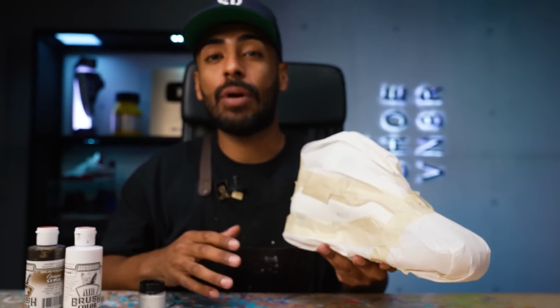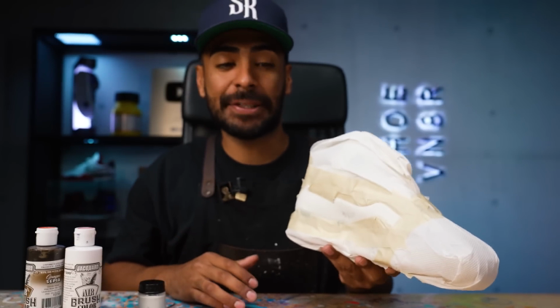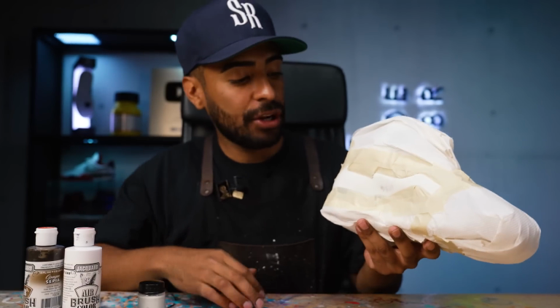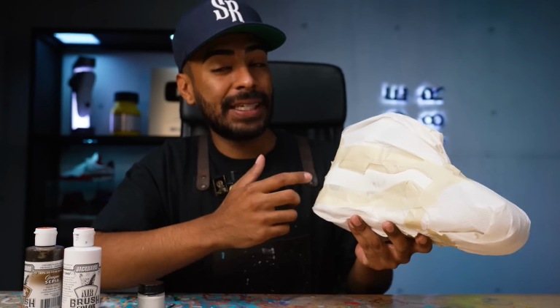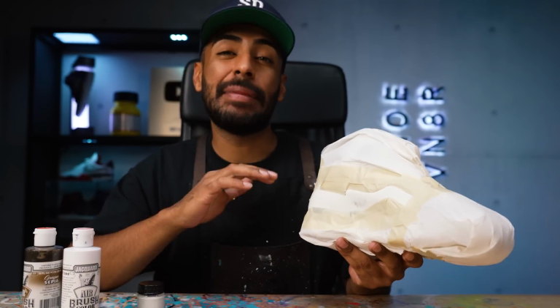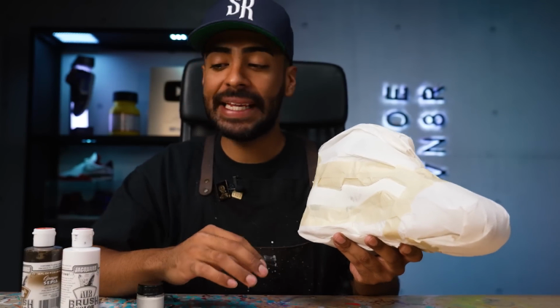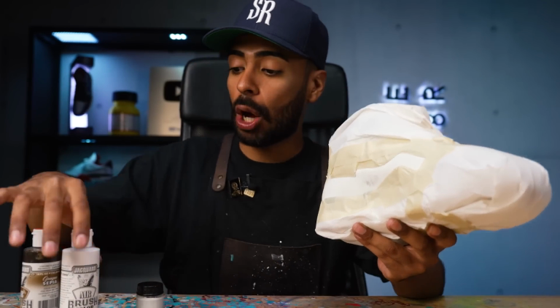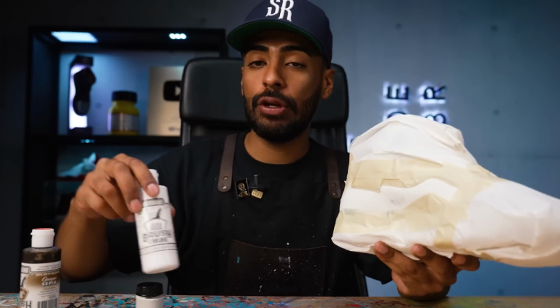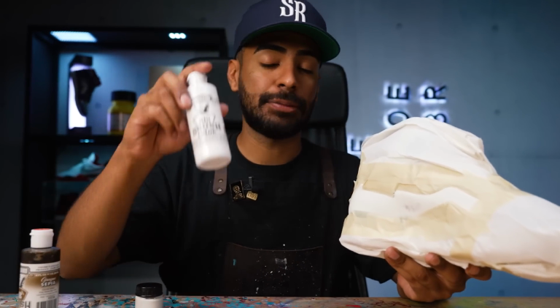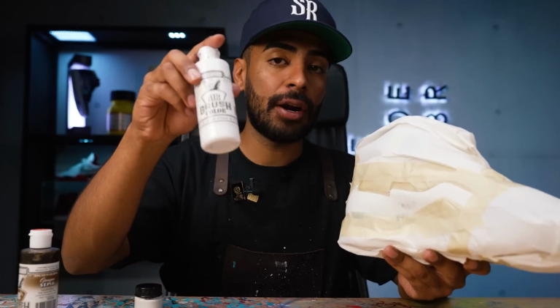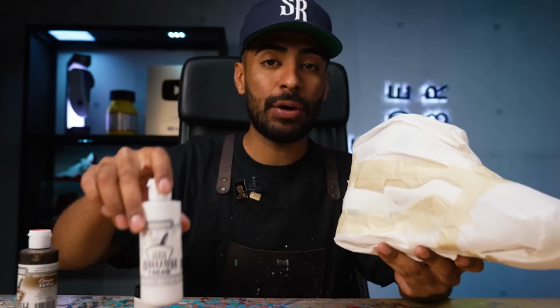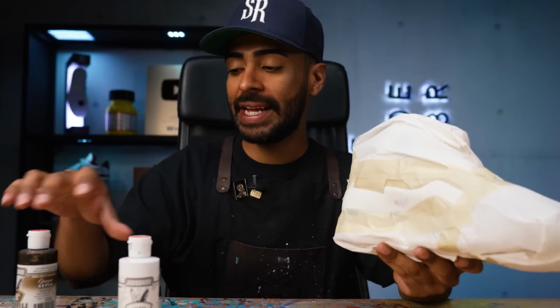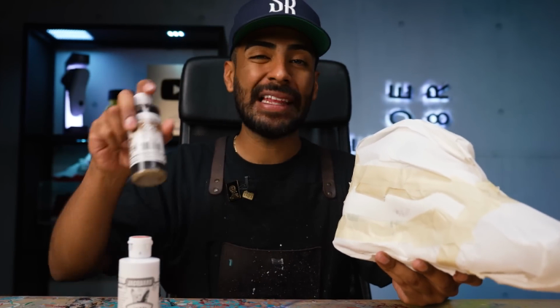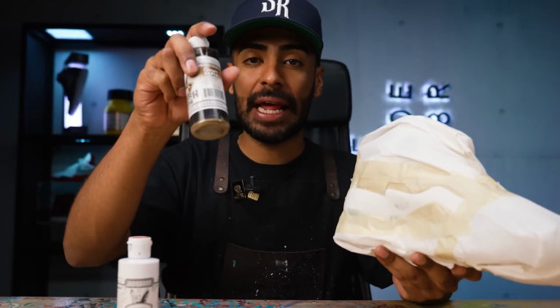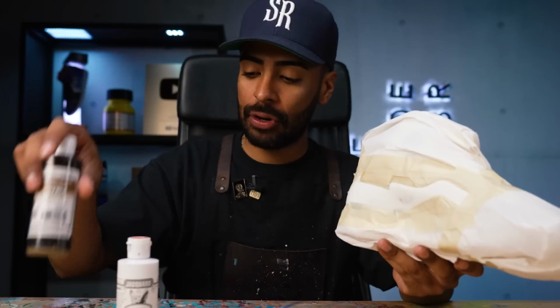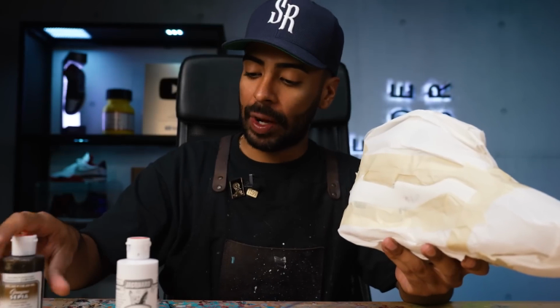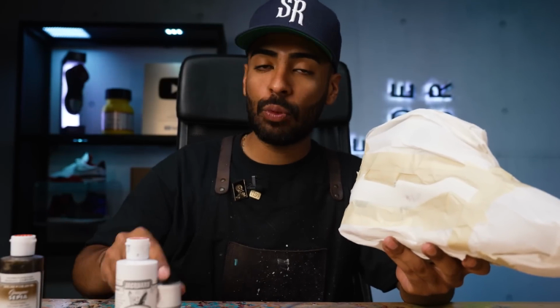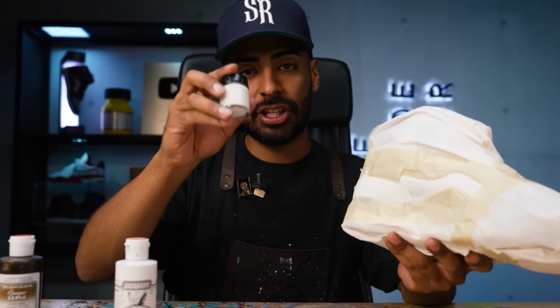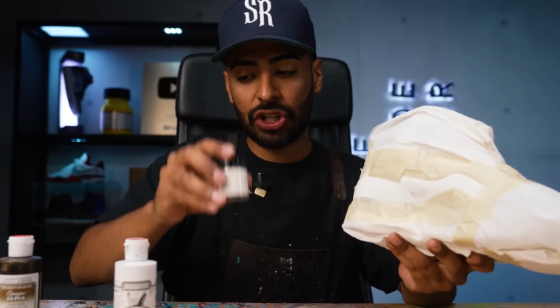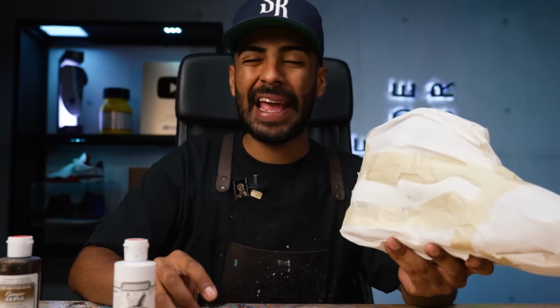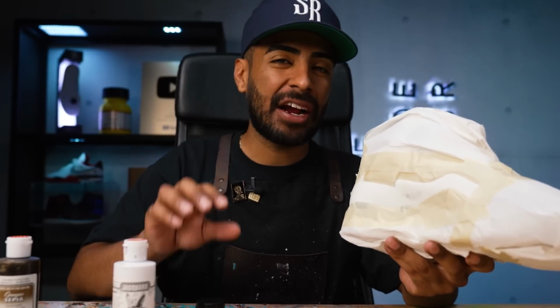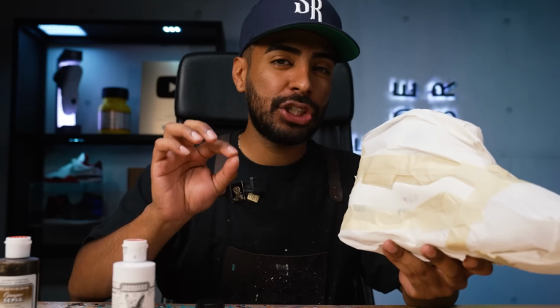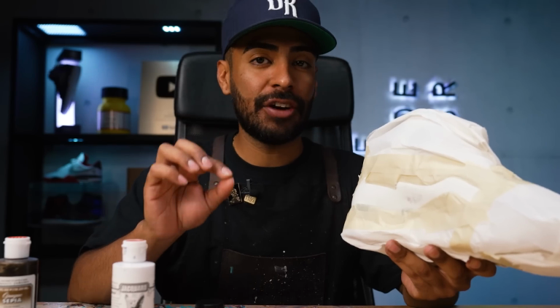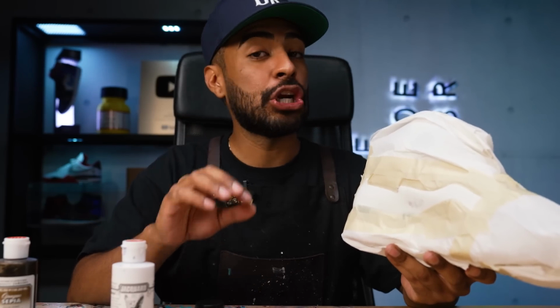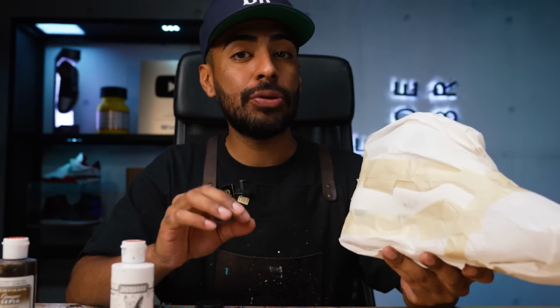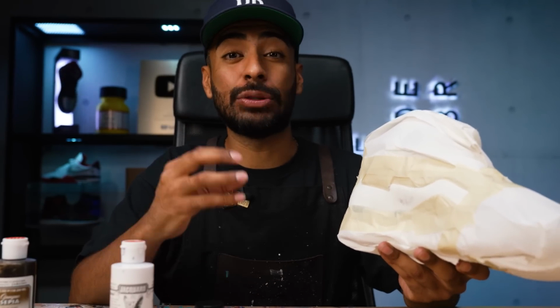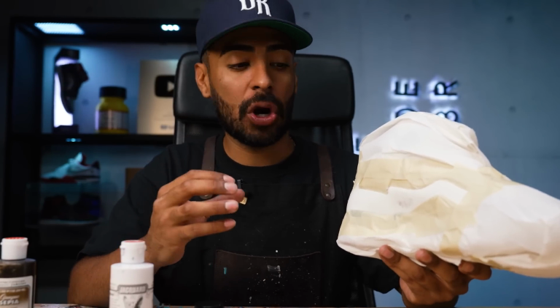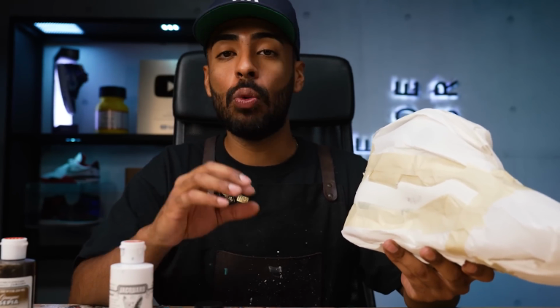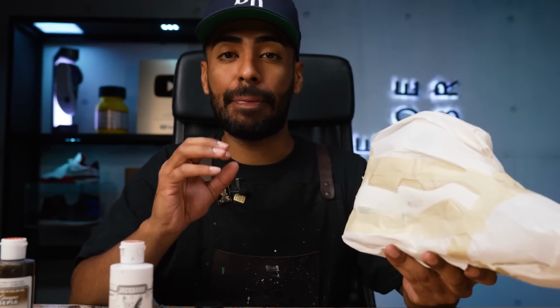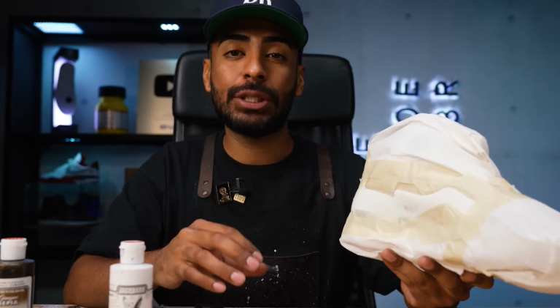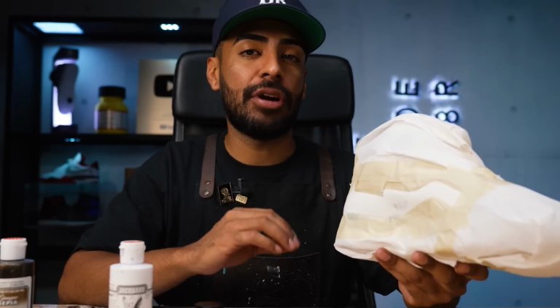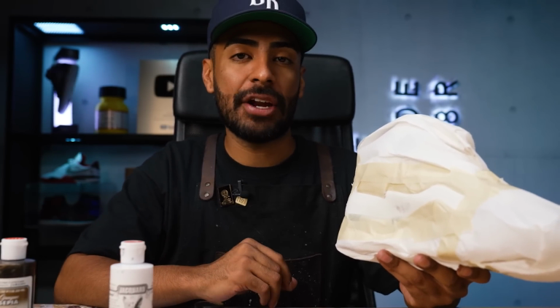Now we're on to mixing some paint. It's going to be really easy — all we're going to be using is some Jacquard opaque white and a little bit of light brown. I'm going to add some white into the paint jar and add a couple of drops of brown. Not too much because it's really strong. Once we get the perfect match, we'll airbrush the paint on.